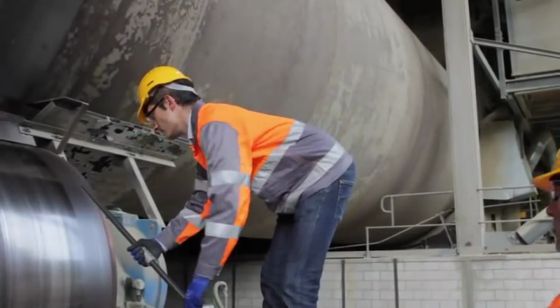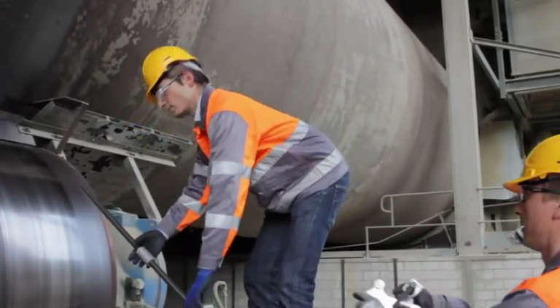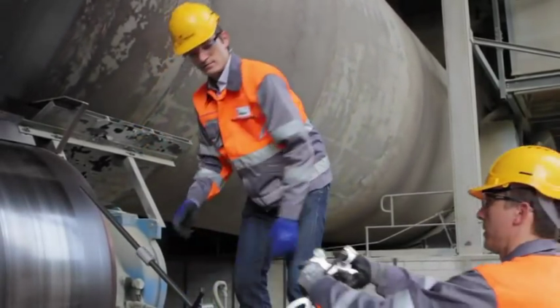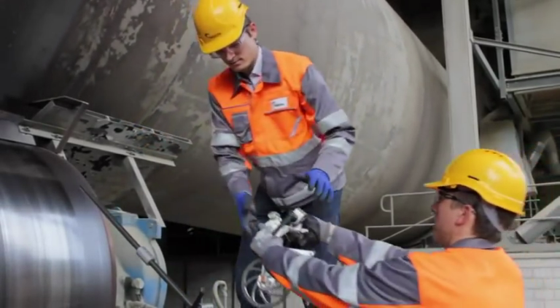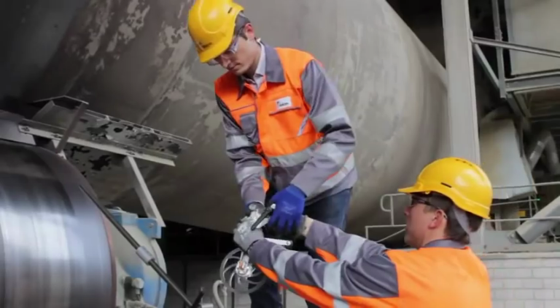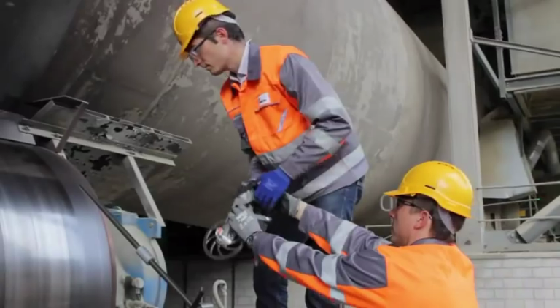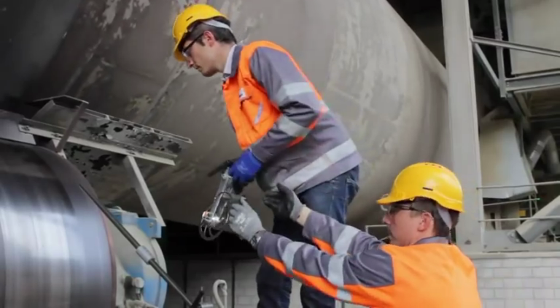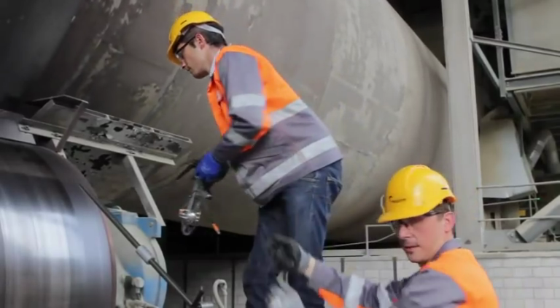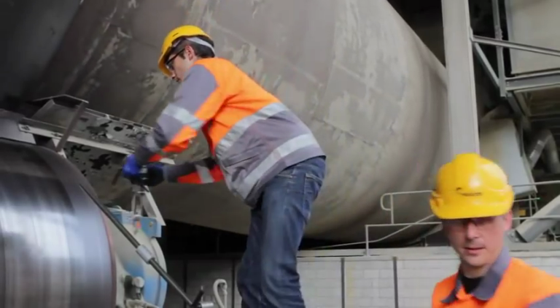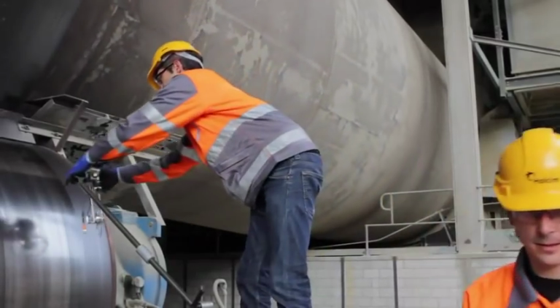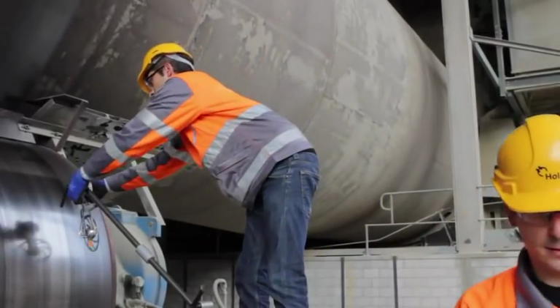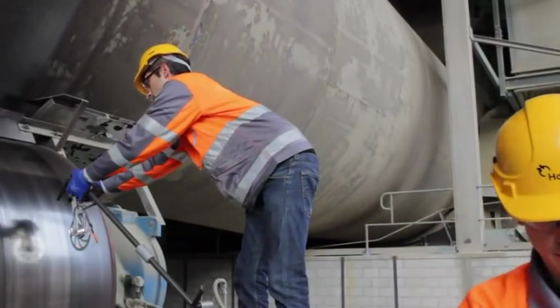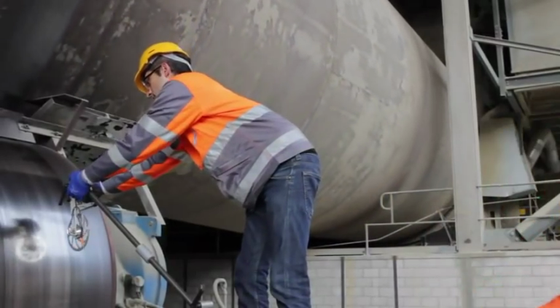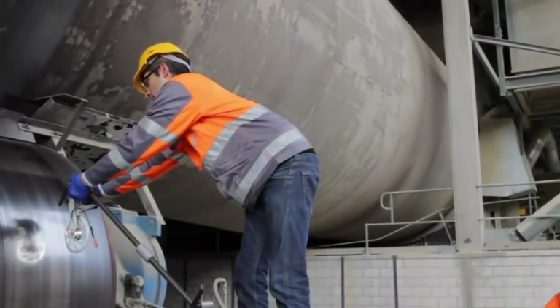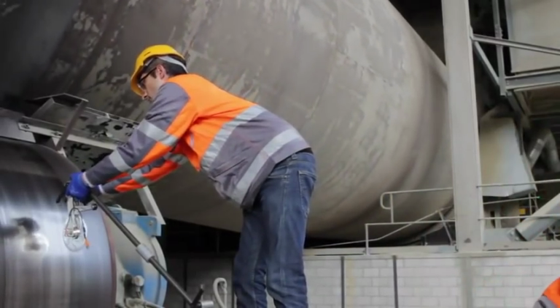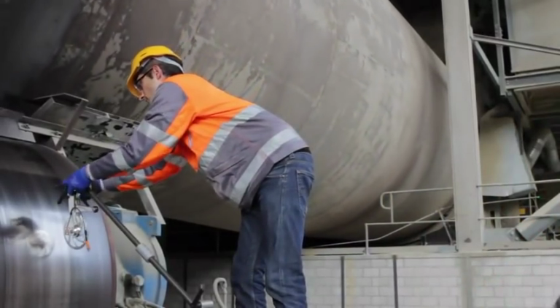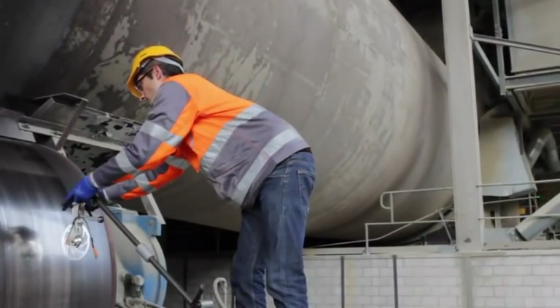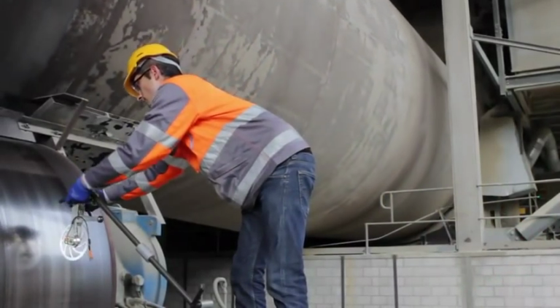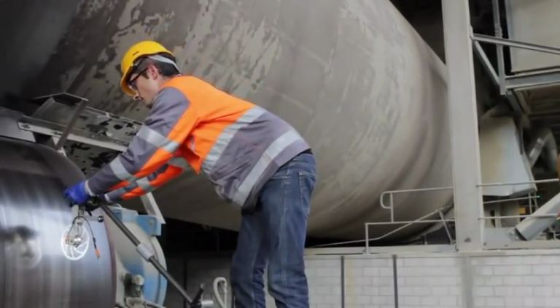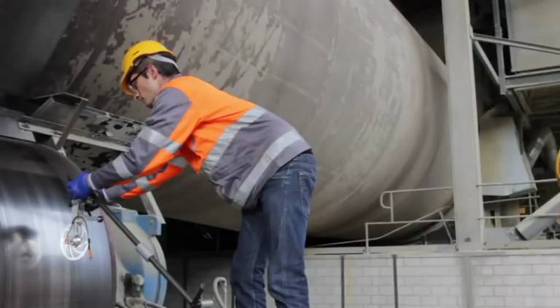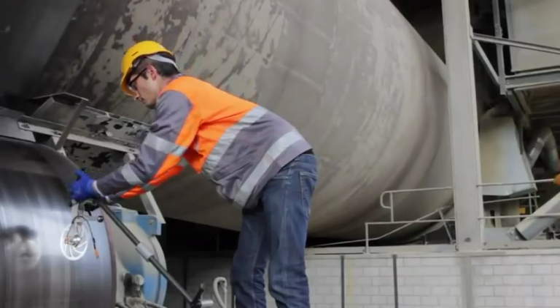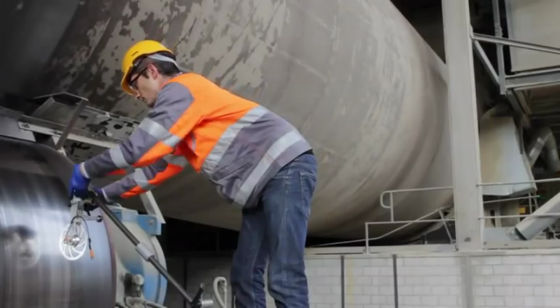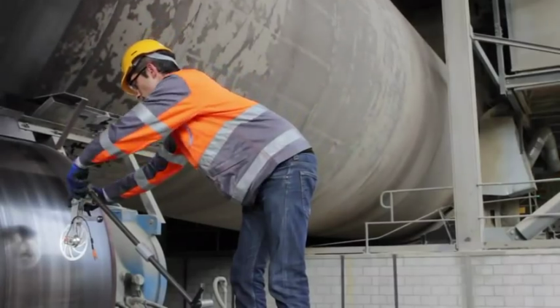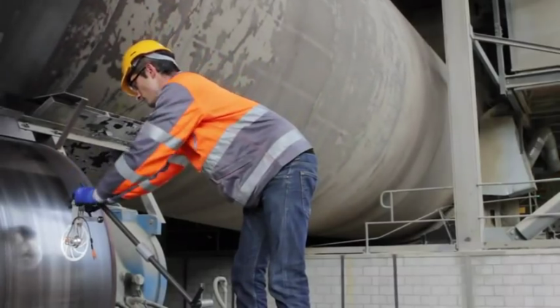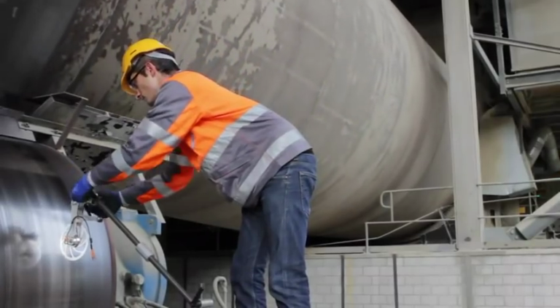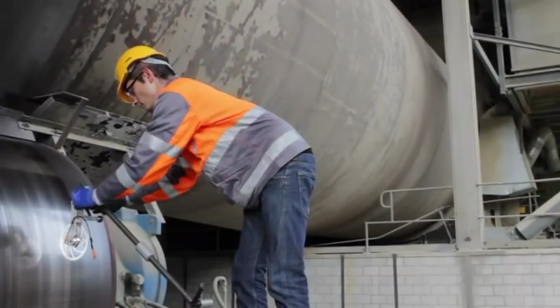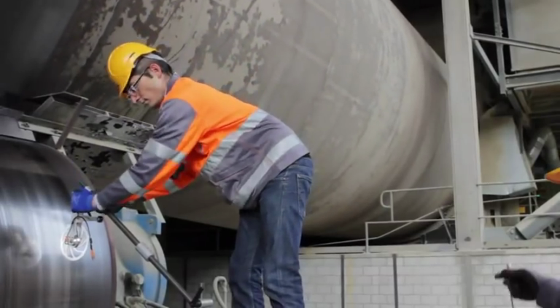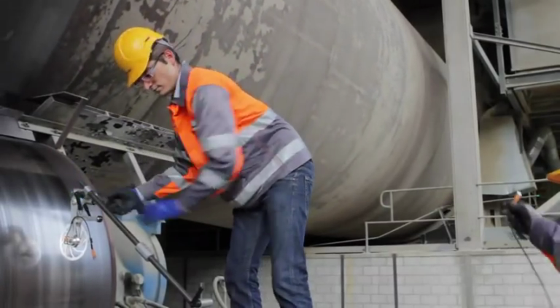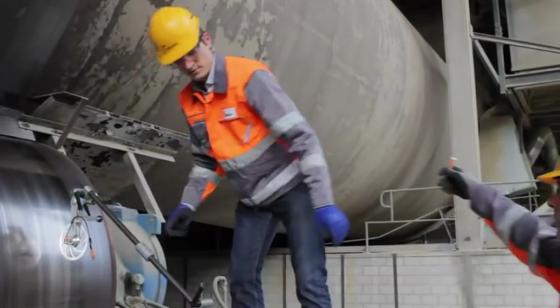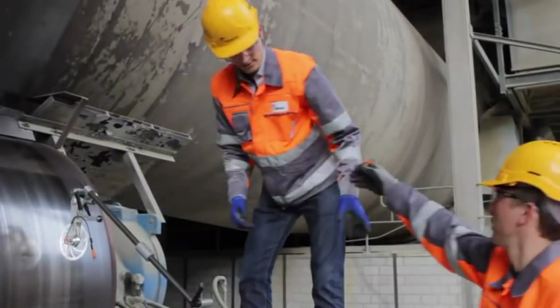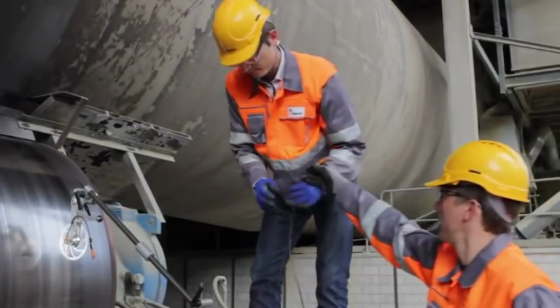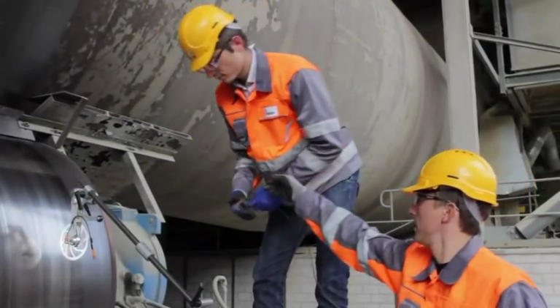Ensure sufficient cleanliness of the contact surfaces to have good stability. Then connect the wheel with the controller.